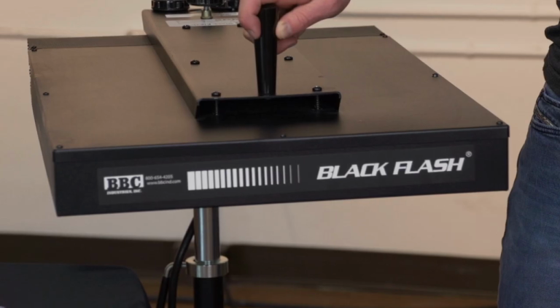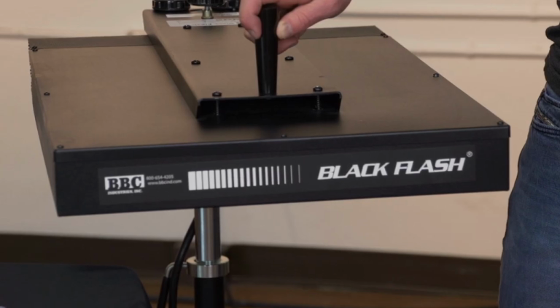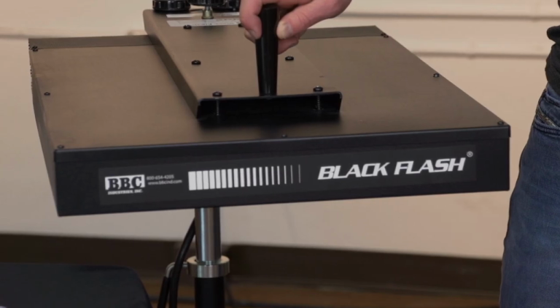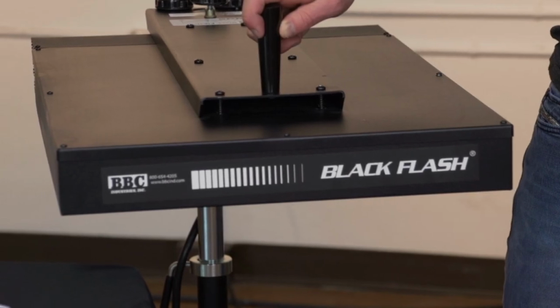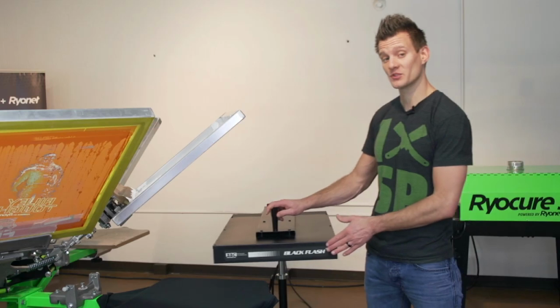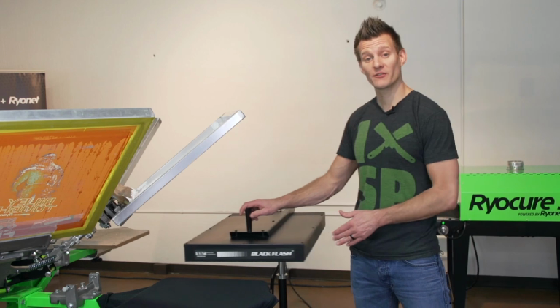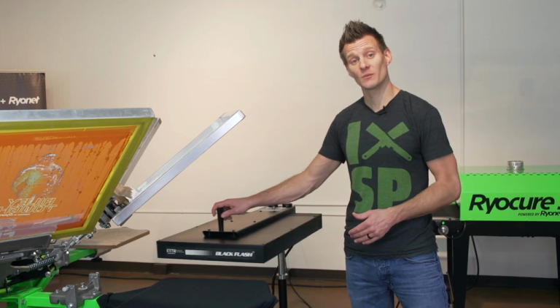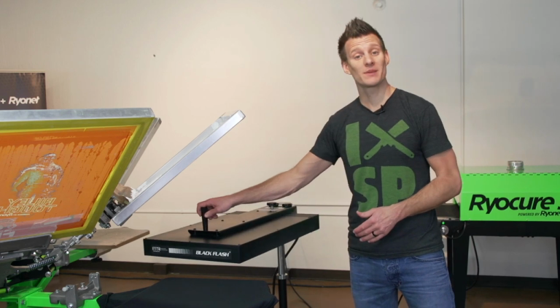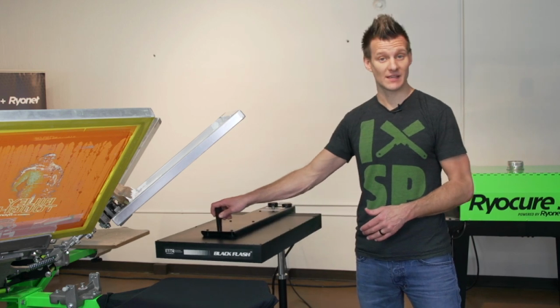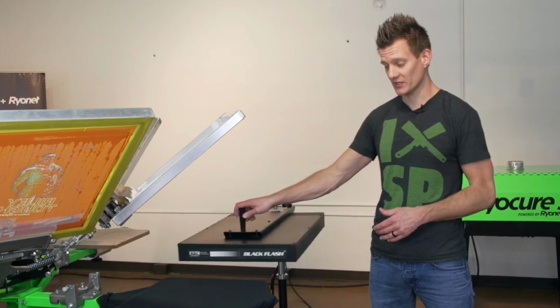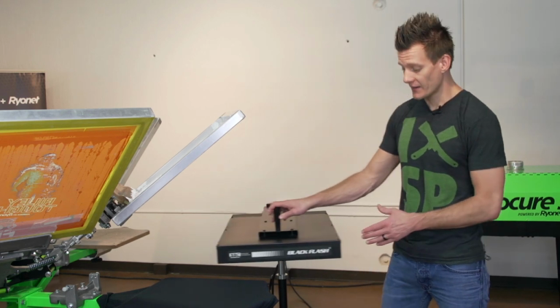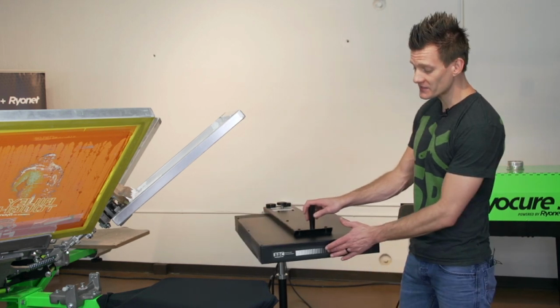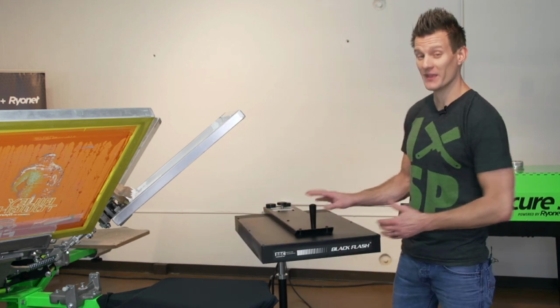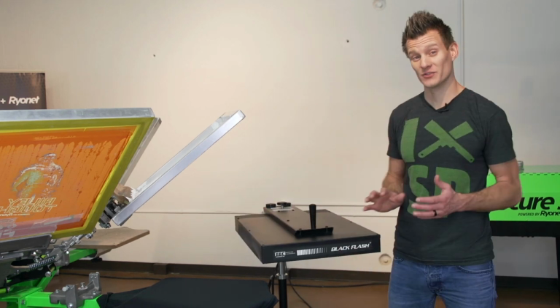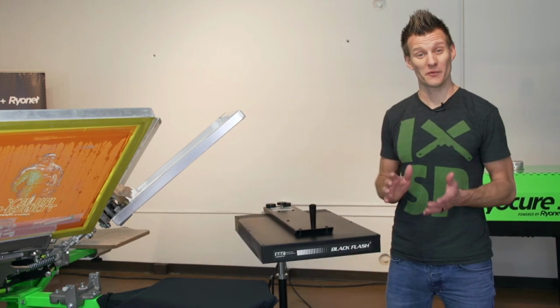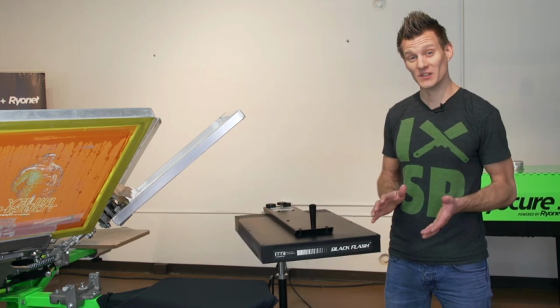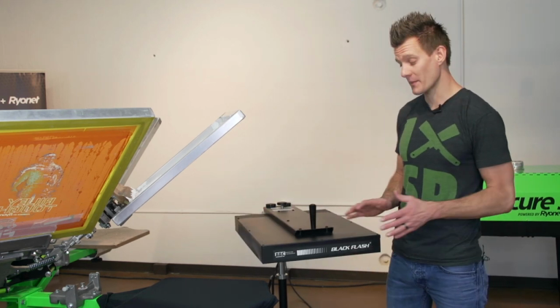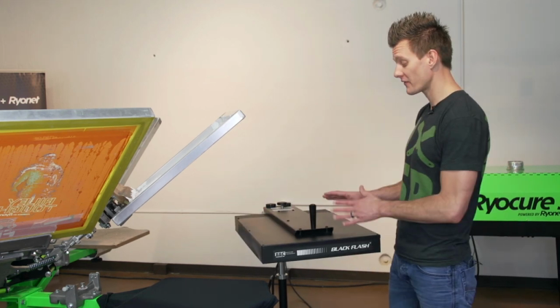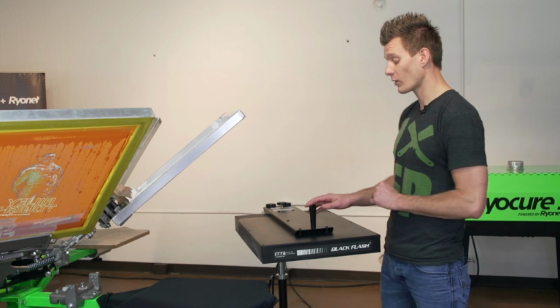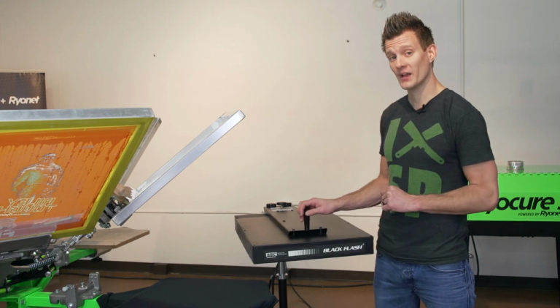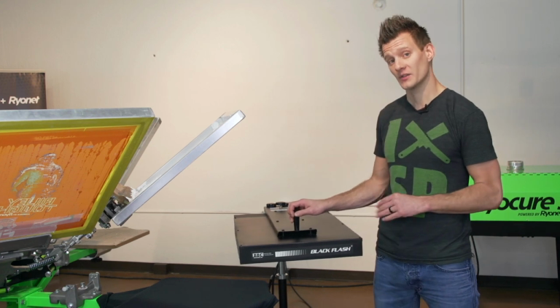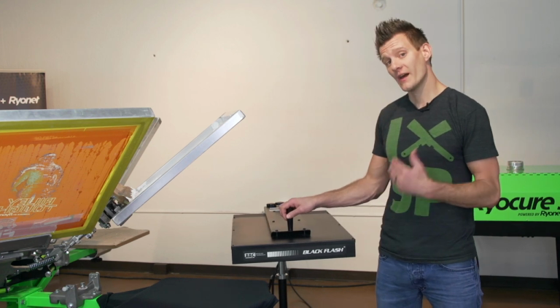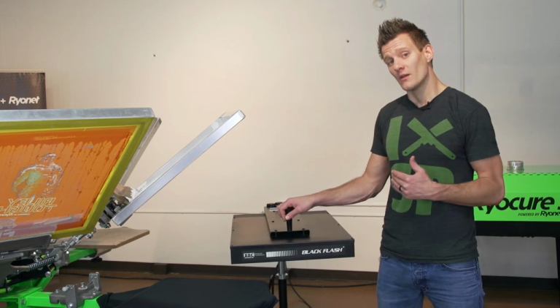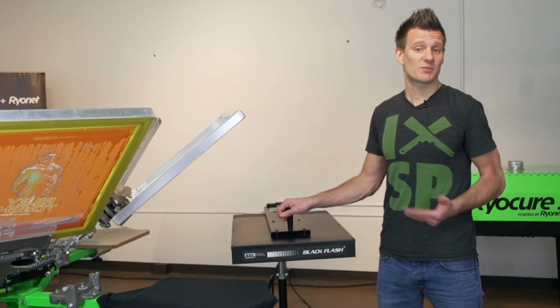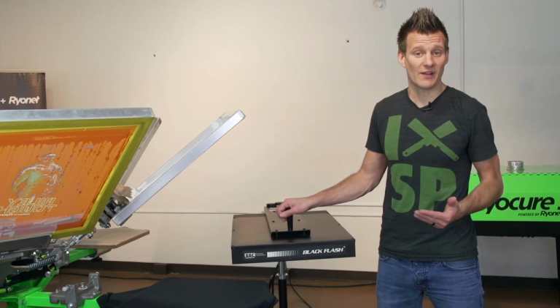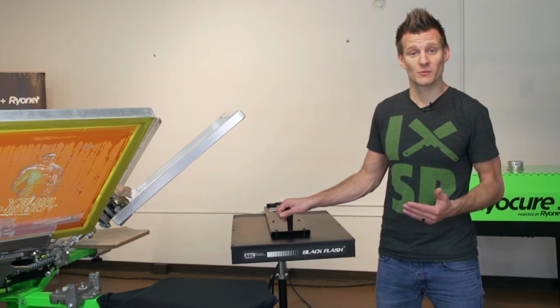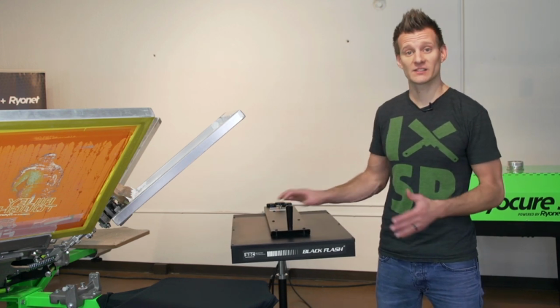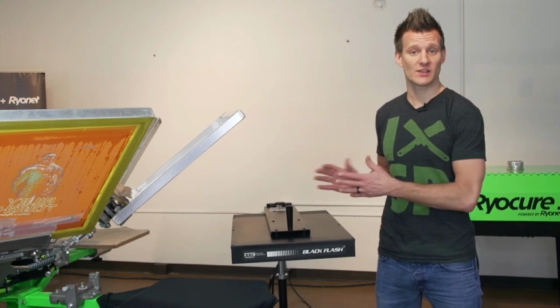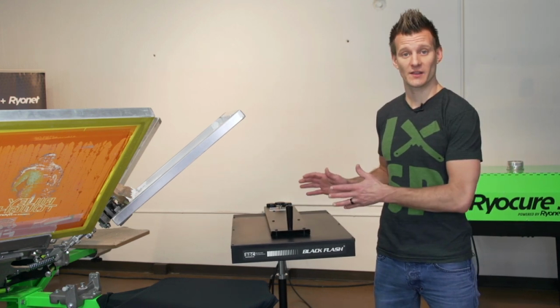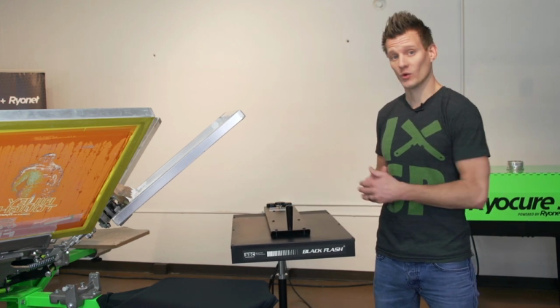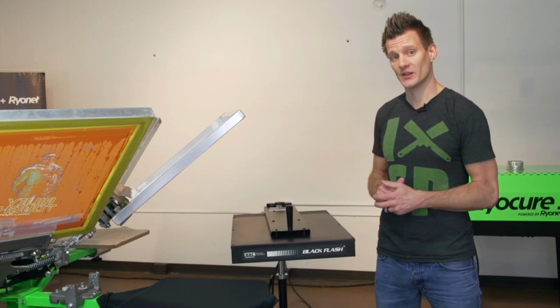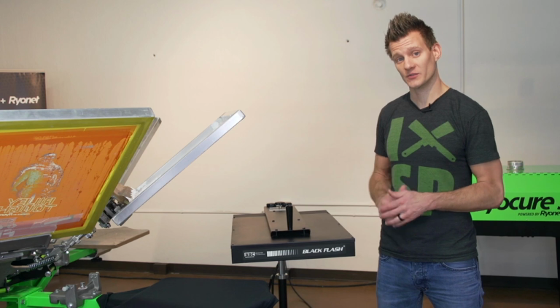Right here beside me we have the Black Flash, which is manufactured by BBC Industries. BBC has been making flash dryers for over 50 years and they make very, very good quality flash dryers. In fact, 99% of the flash dryers that we sell, except for the SROC and some of the quartz flash dryers, are made for us by BBC.